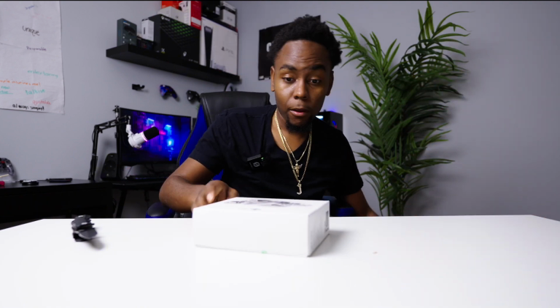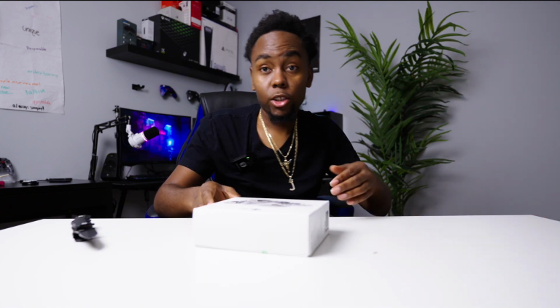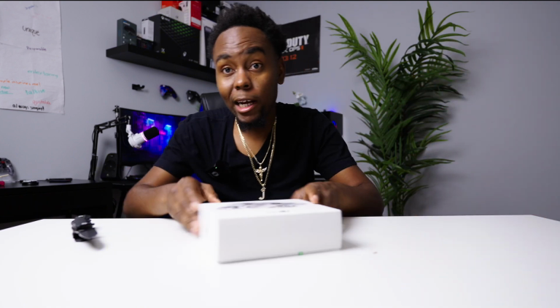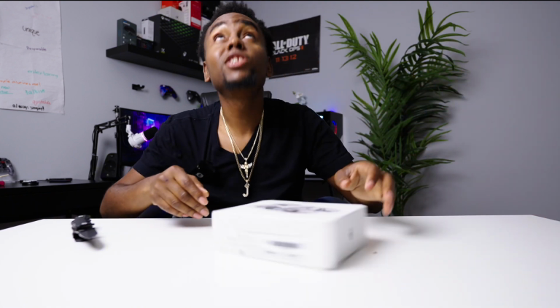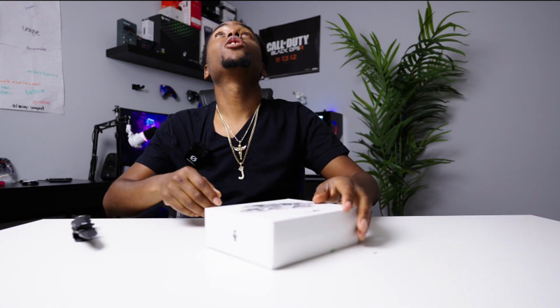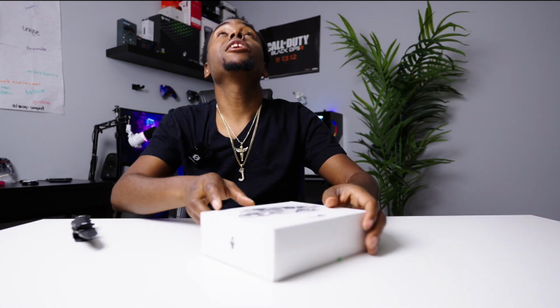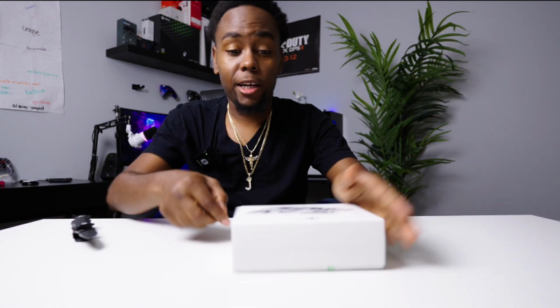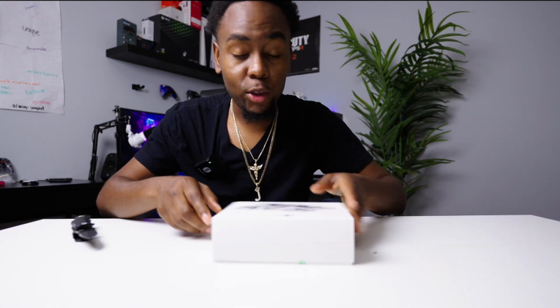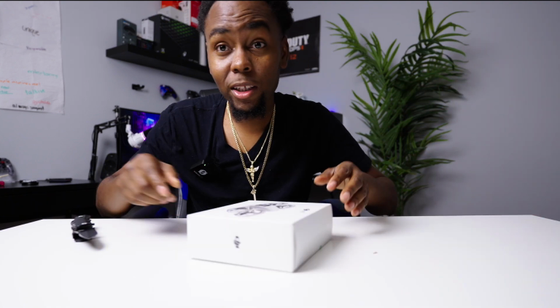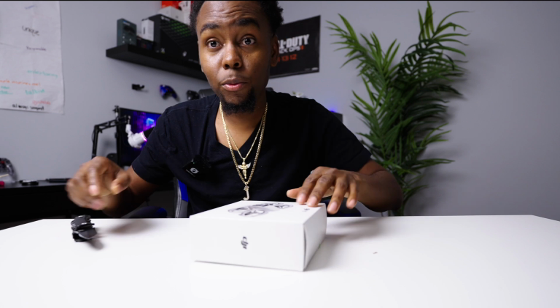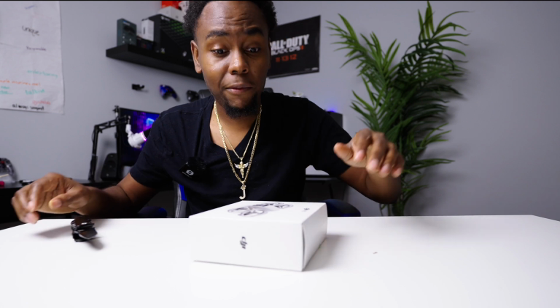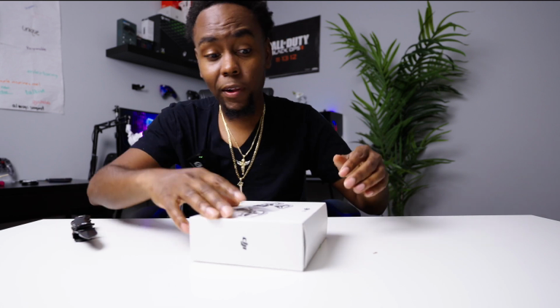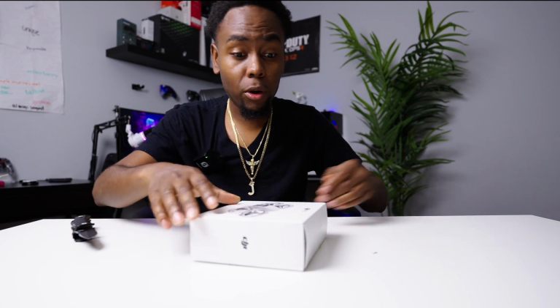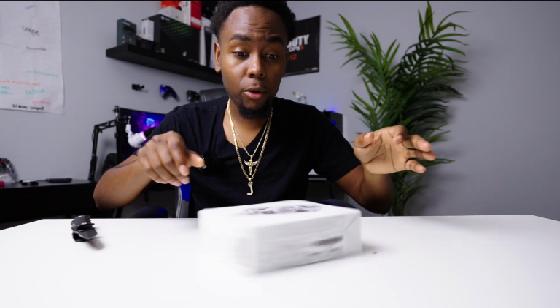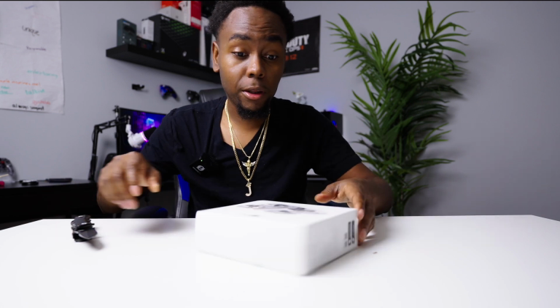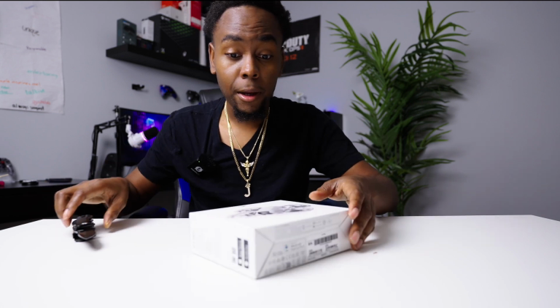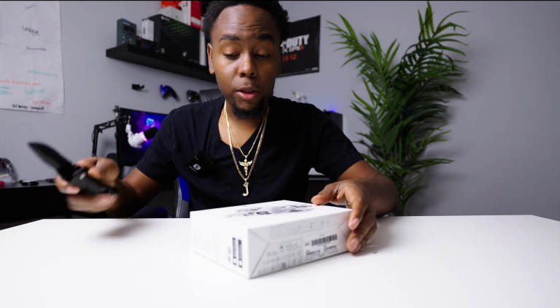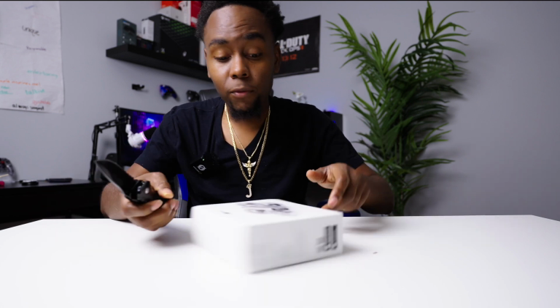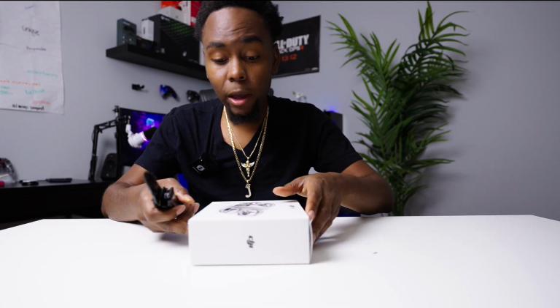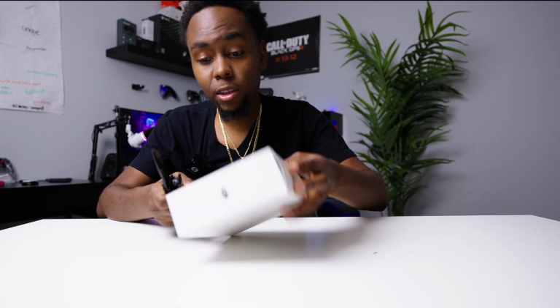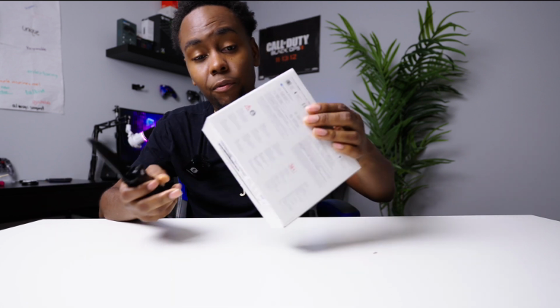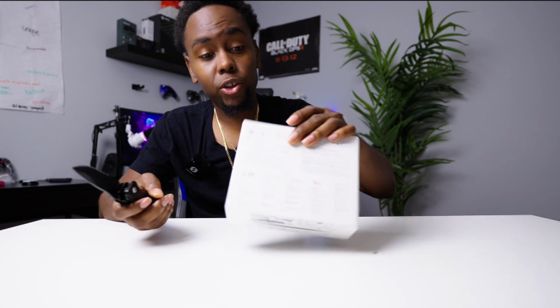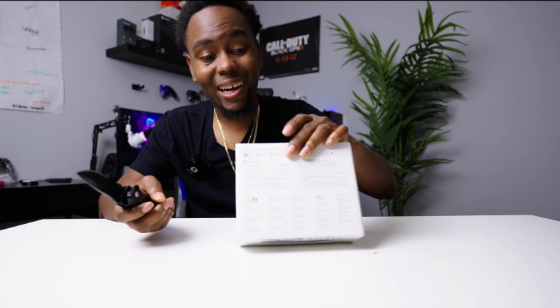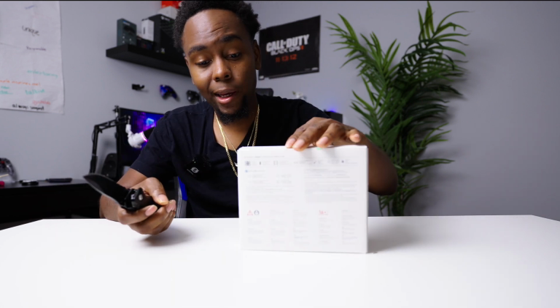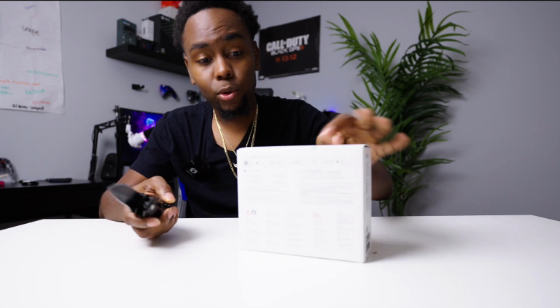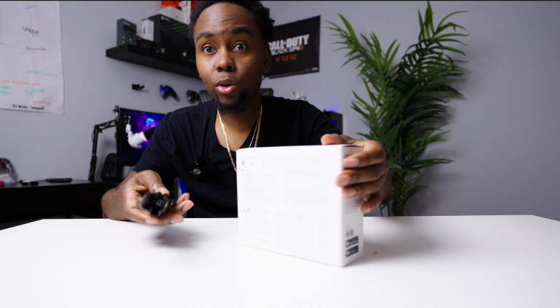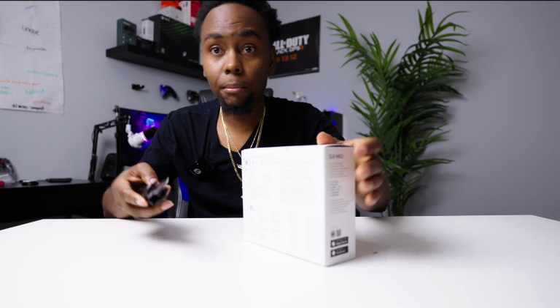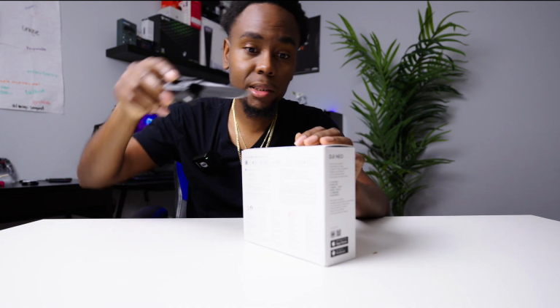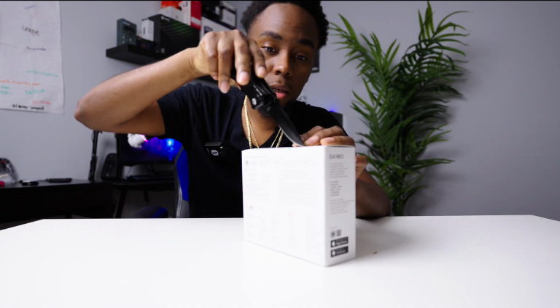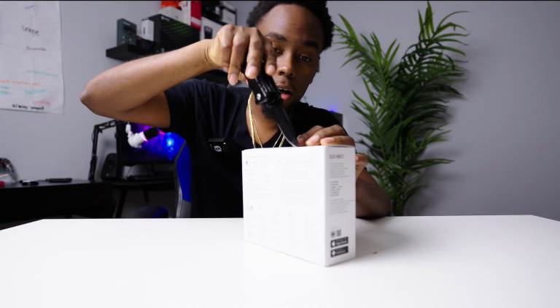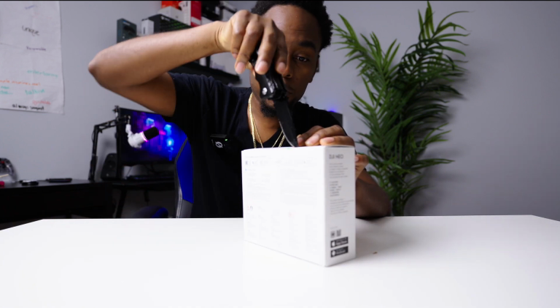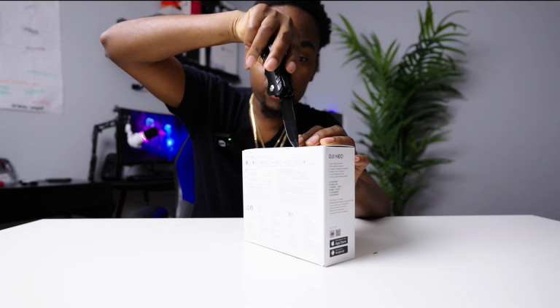I got the DJI Neo right here. I know a lot of YouTubers have the fly more combo and all that, but the whole emphasis of this video is just to do a quick unboxing of this product.